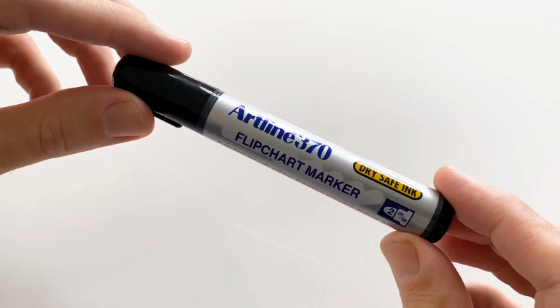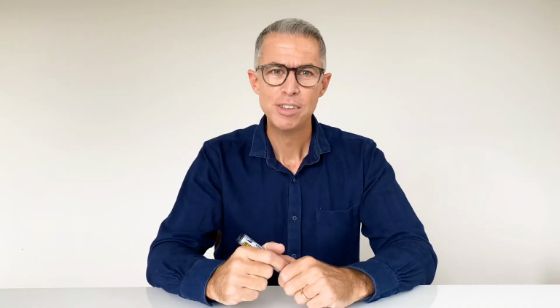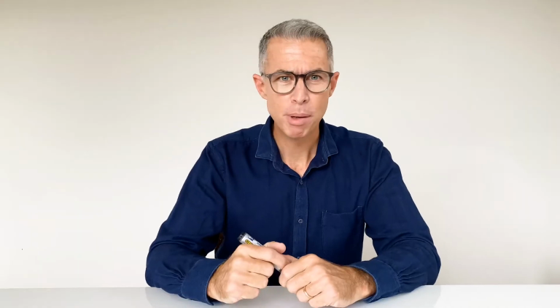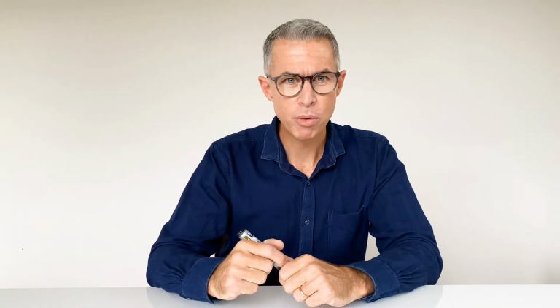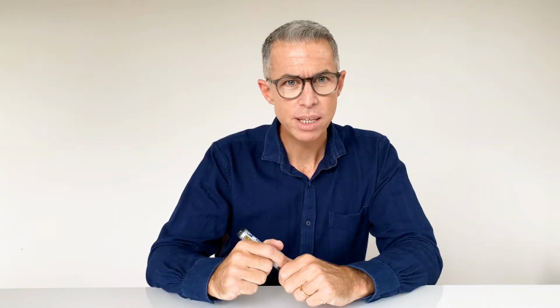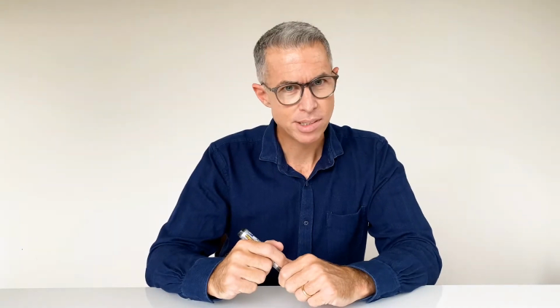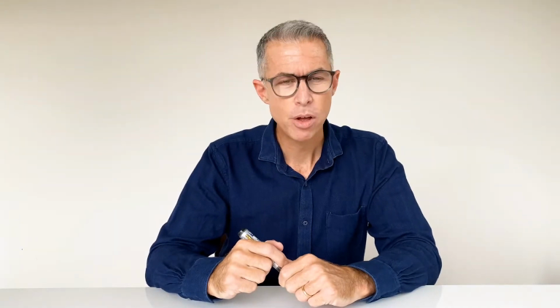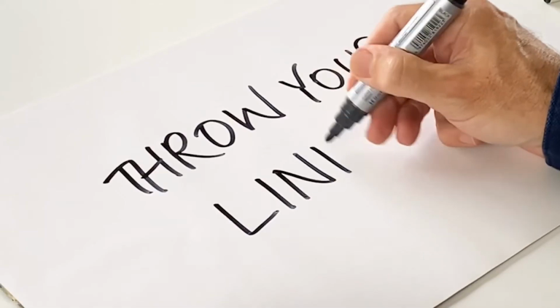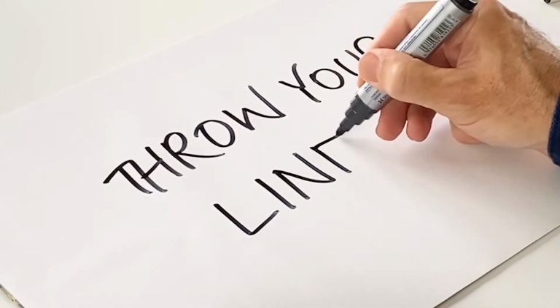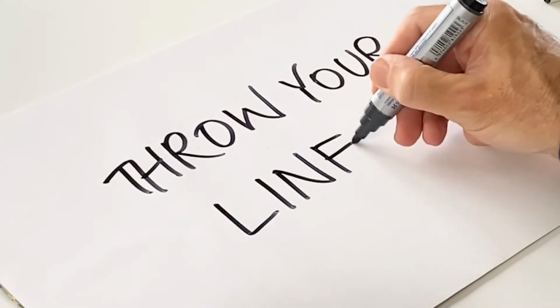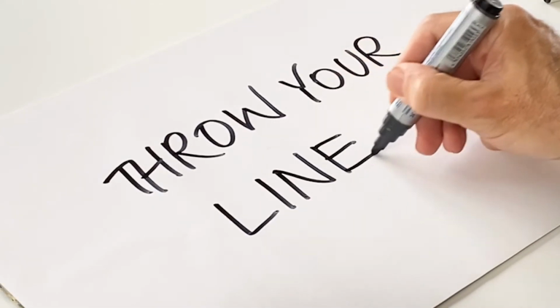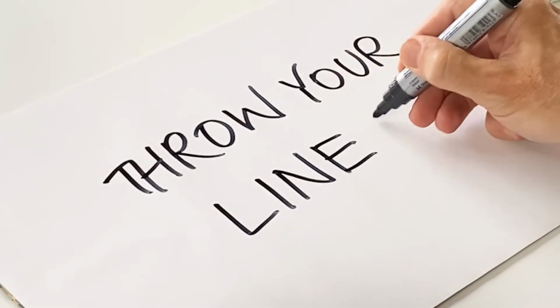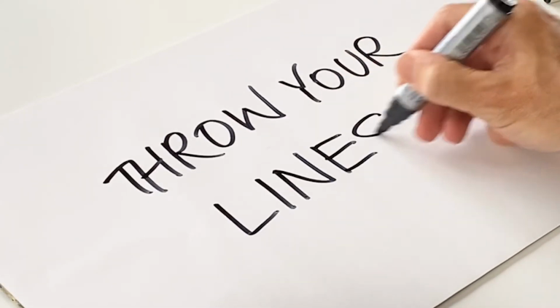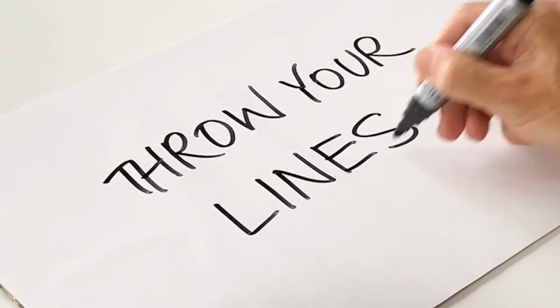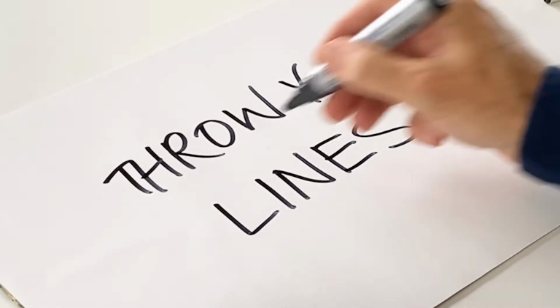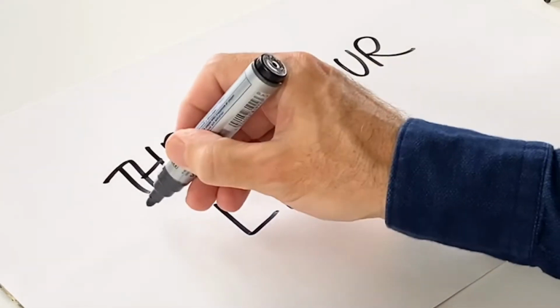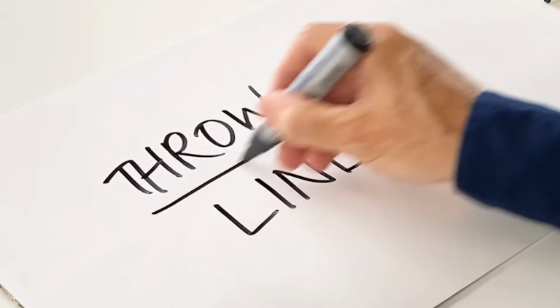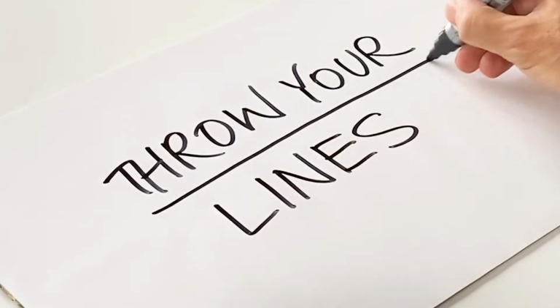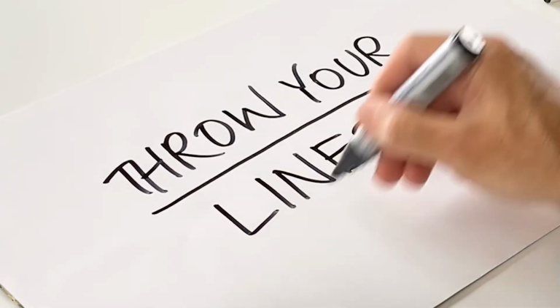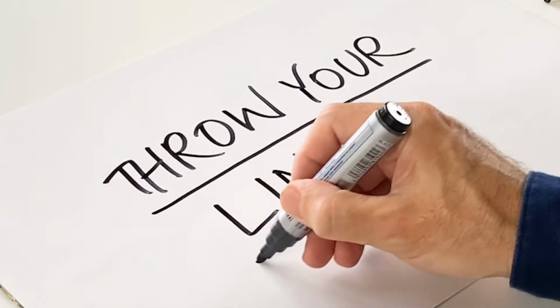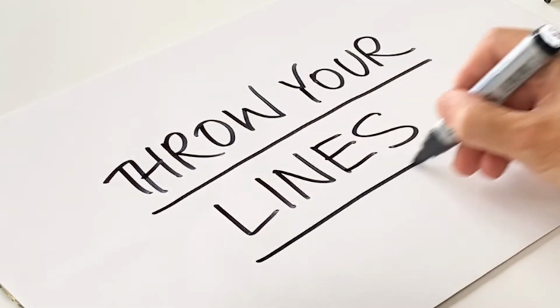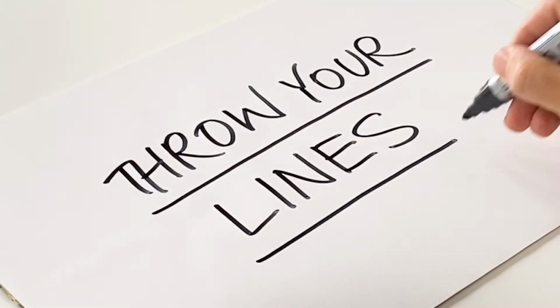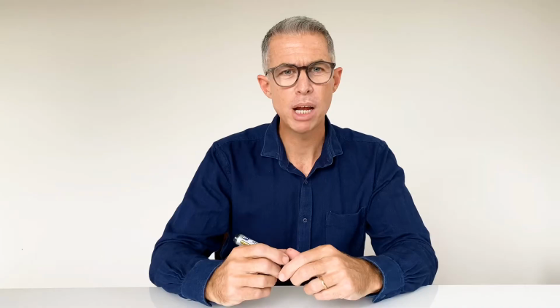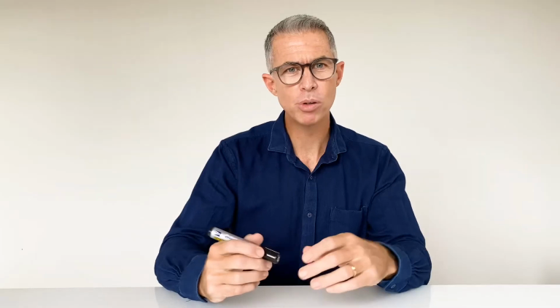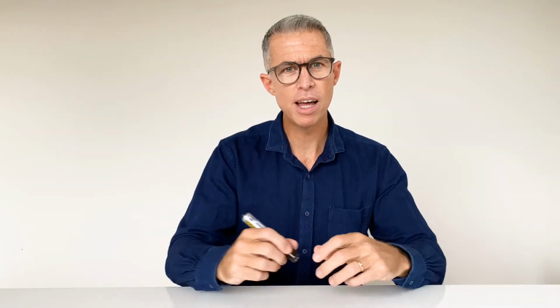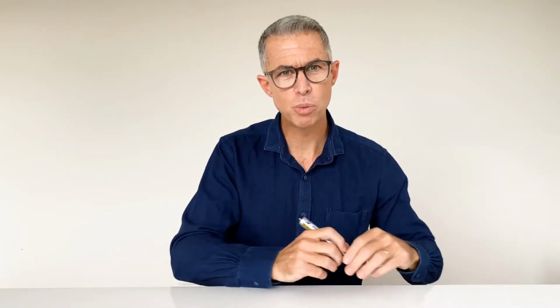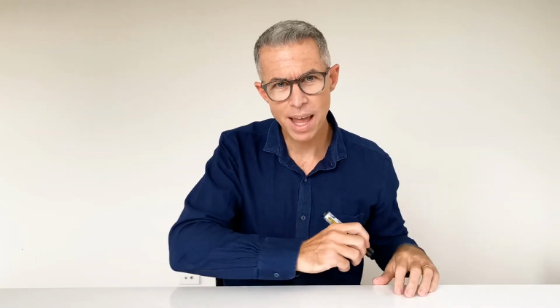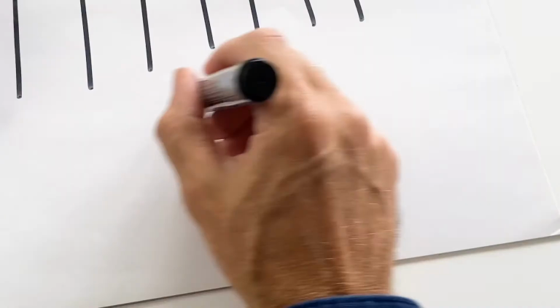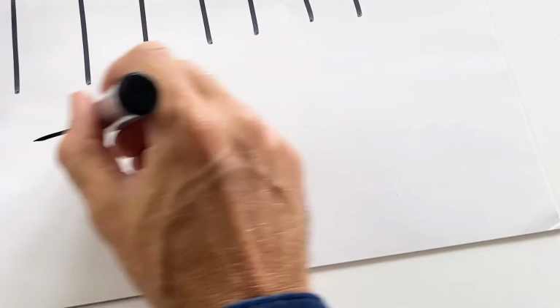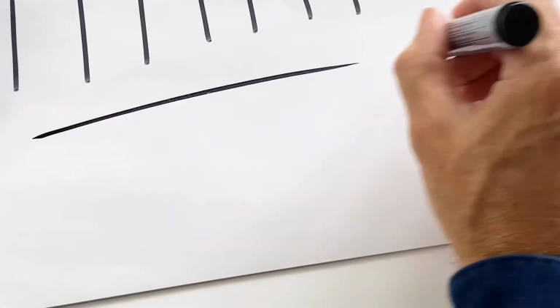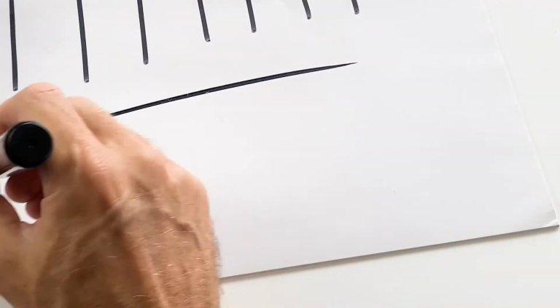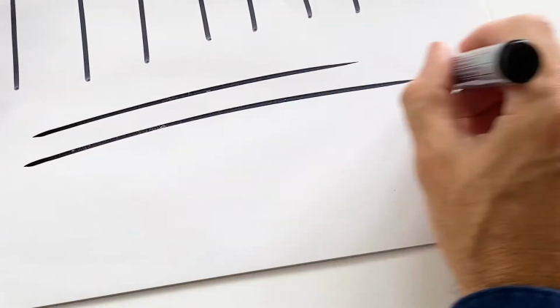Tip number three is throw your lines. Make your mark like you mean it. Shape your lines with energy and intention.